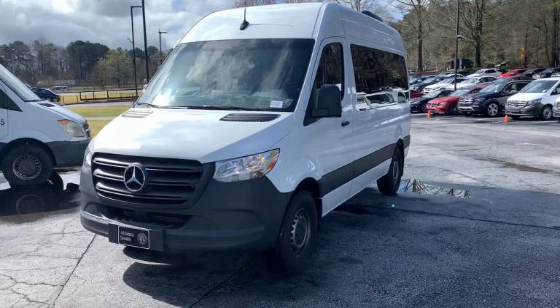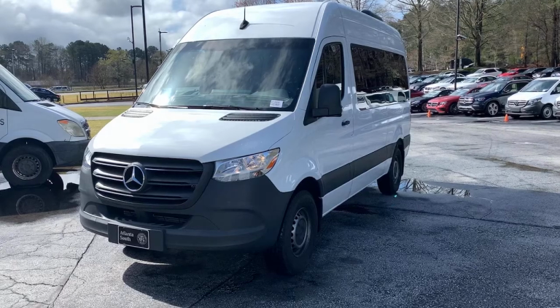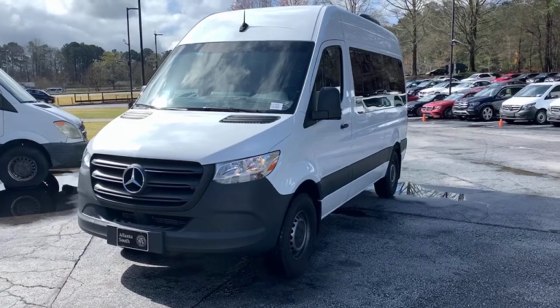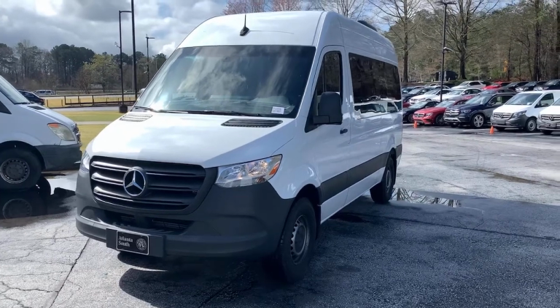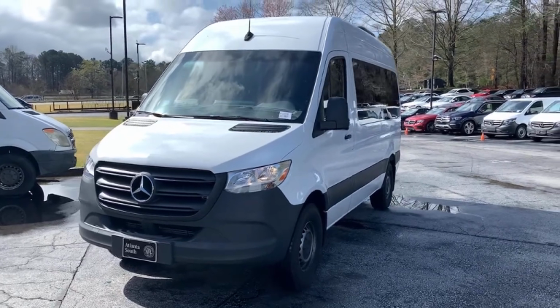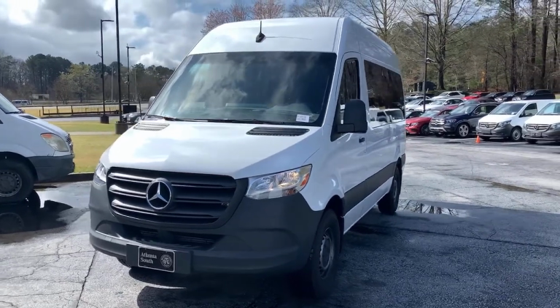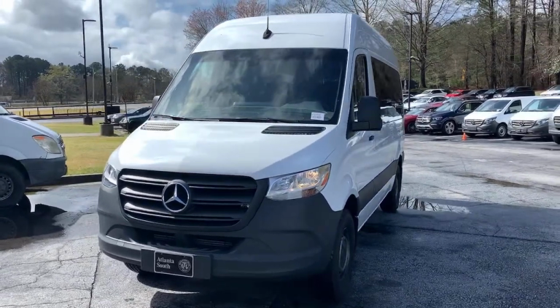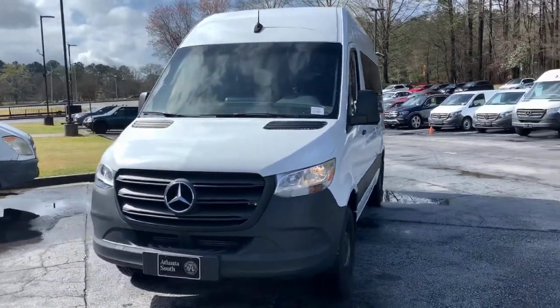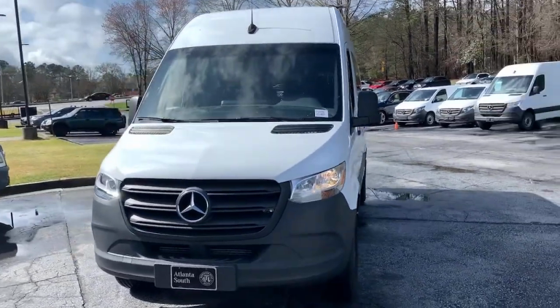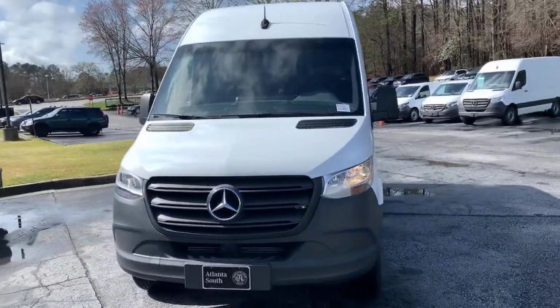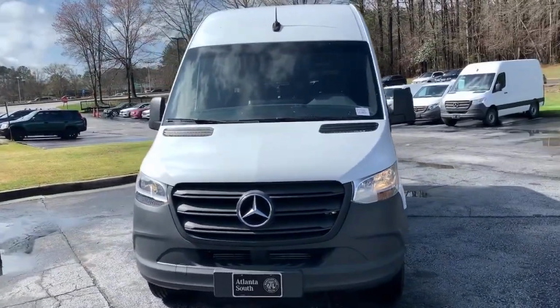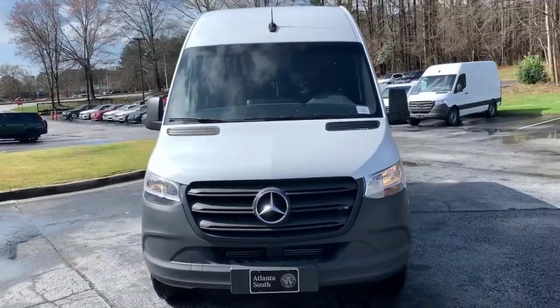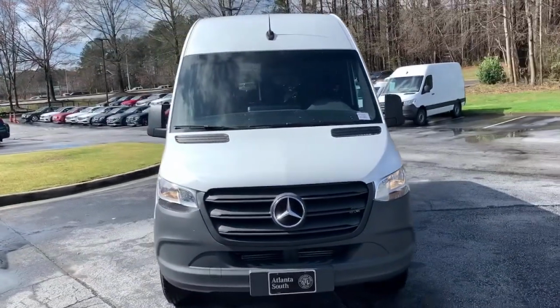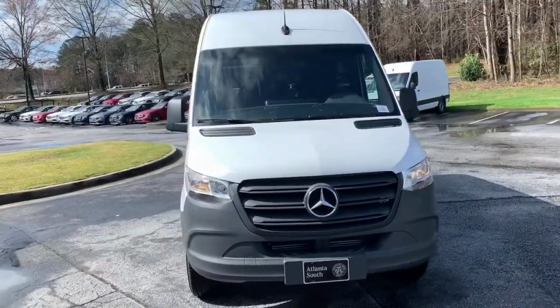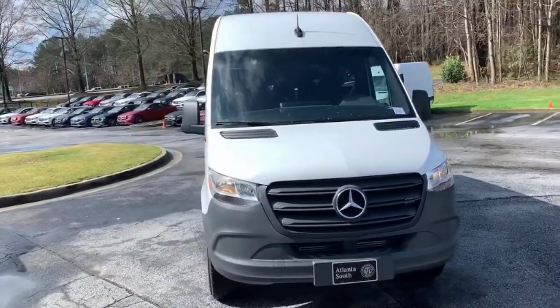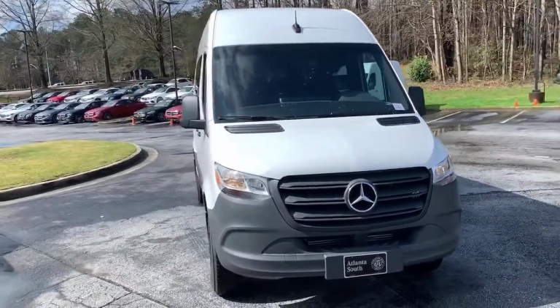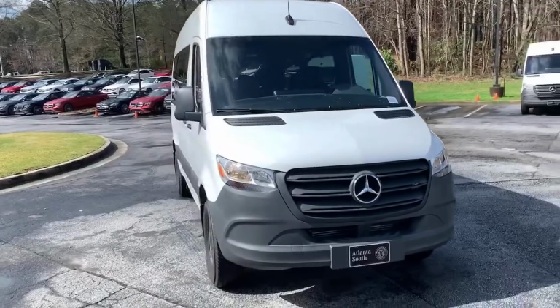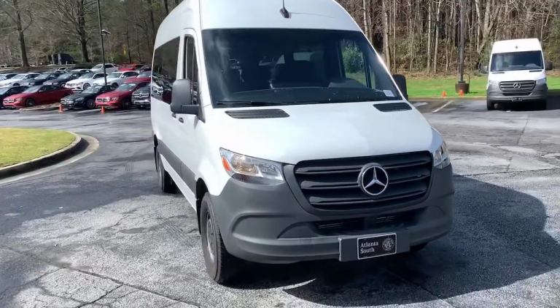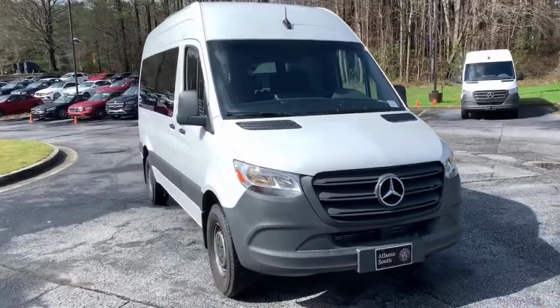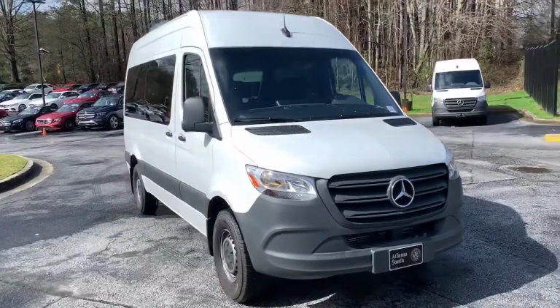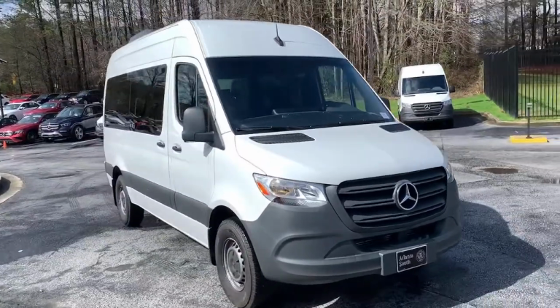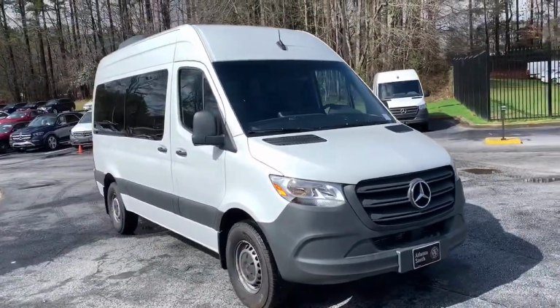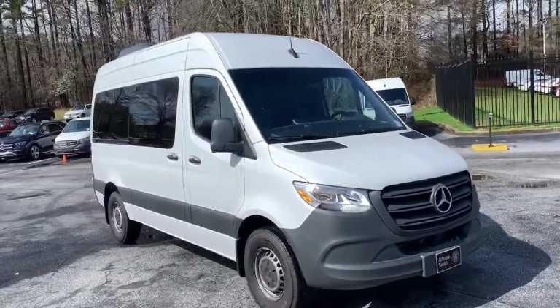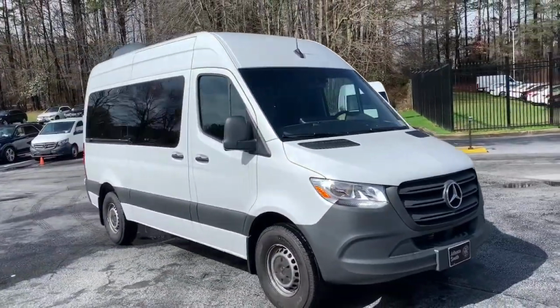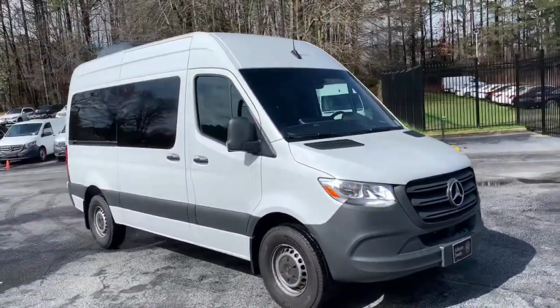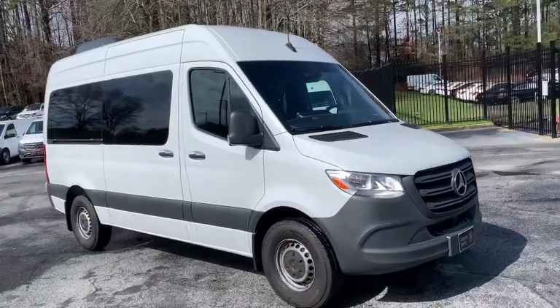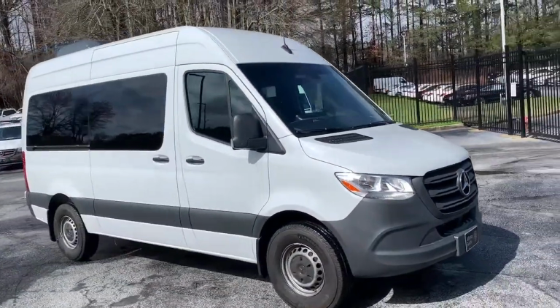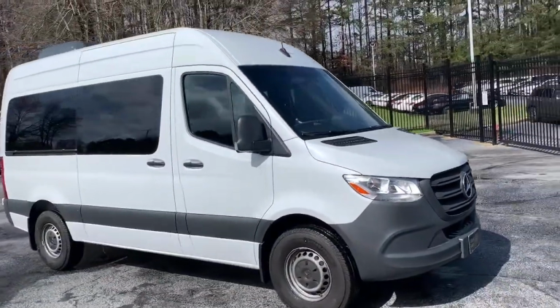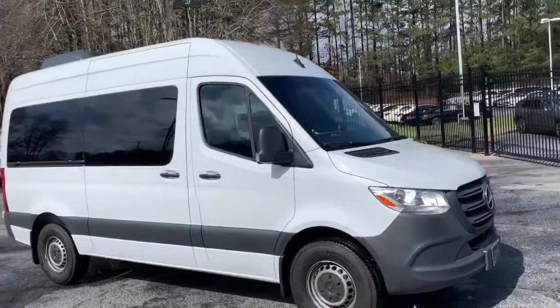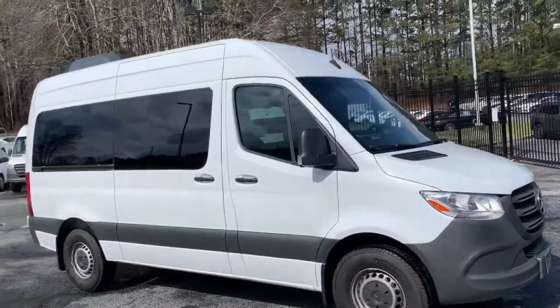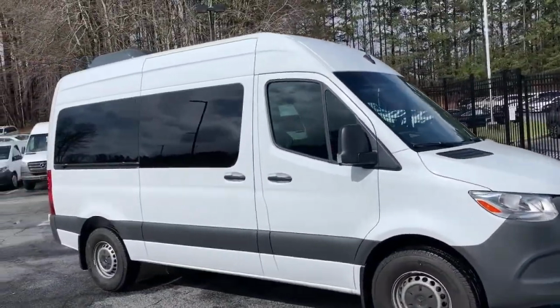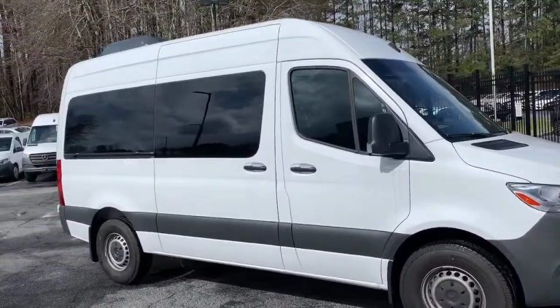Get acquainted with the 2019 Mercedes-Benz Sprinter. With less than 5,000 miles on the odometer, this vehicle stands out from the rest.